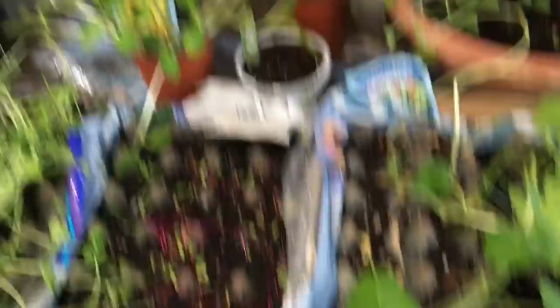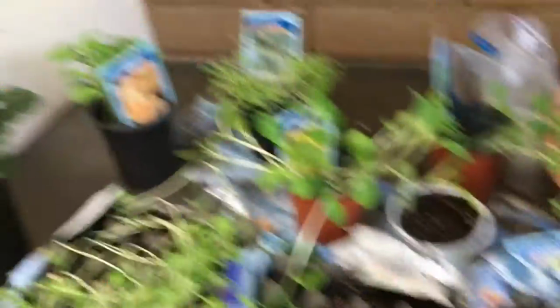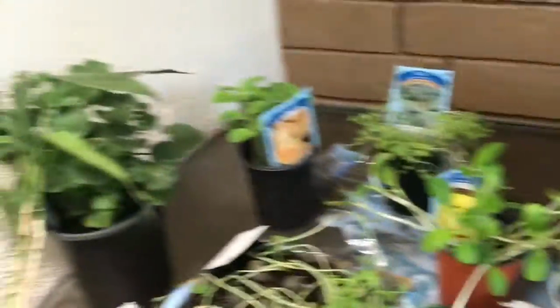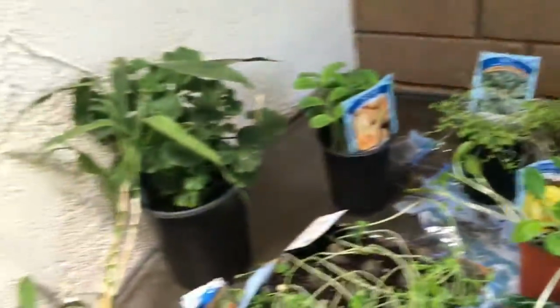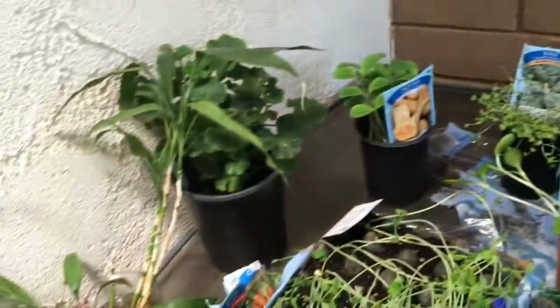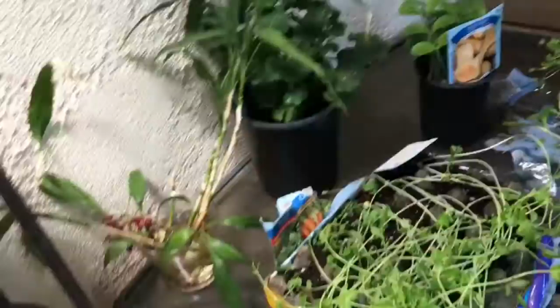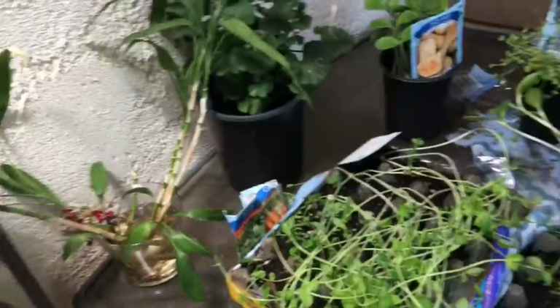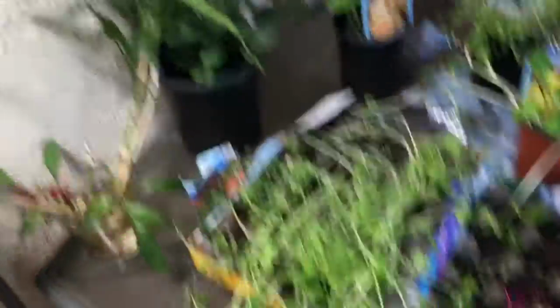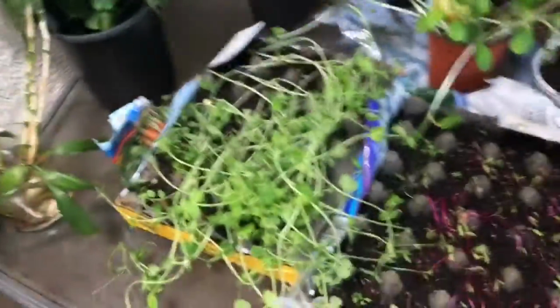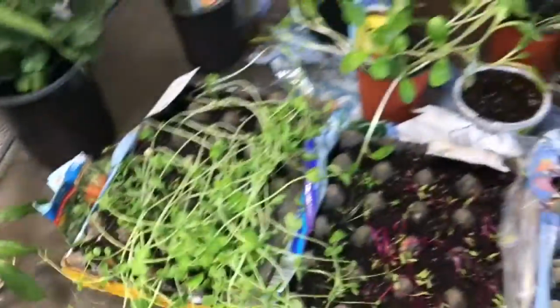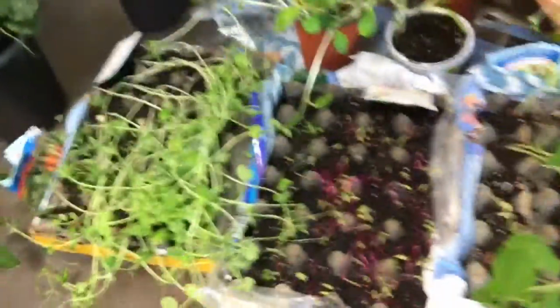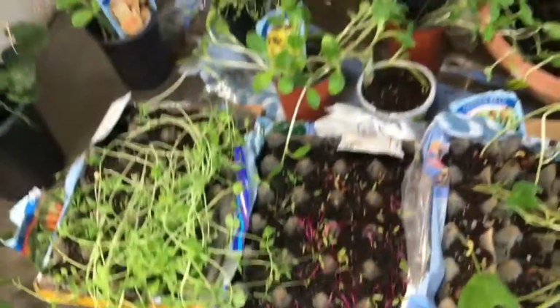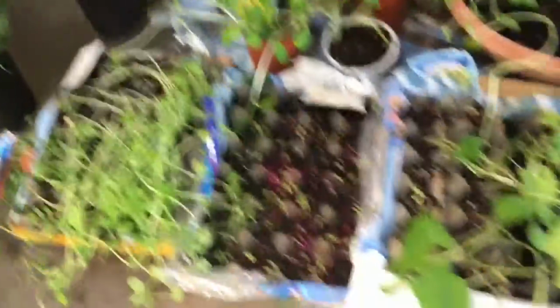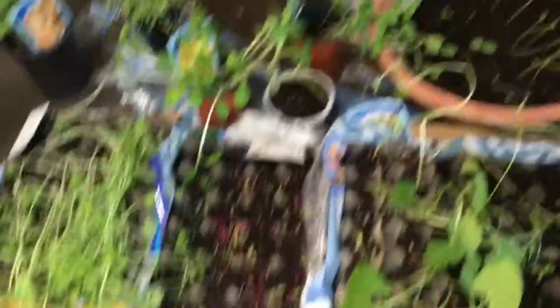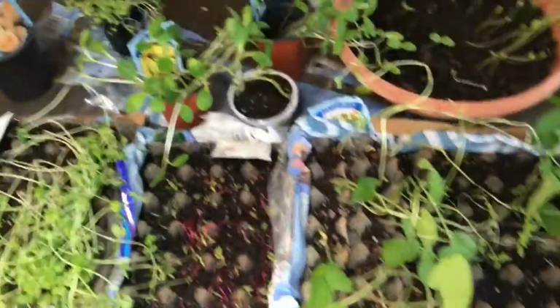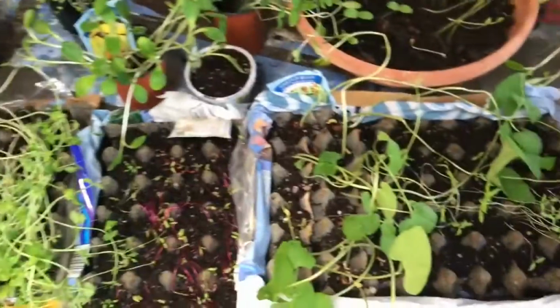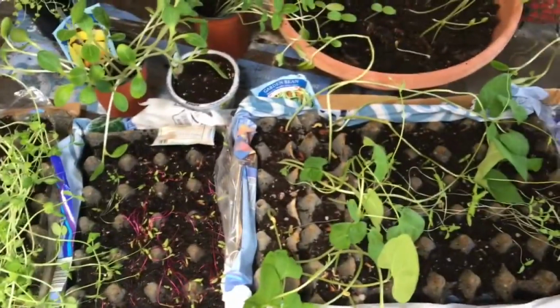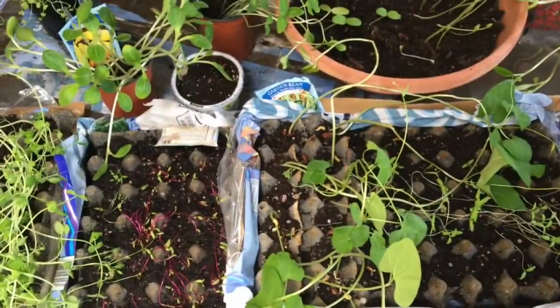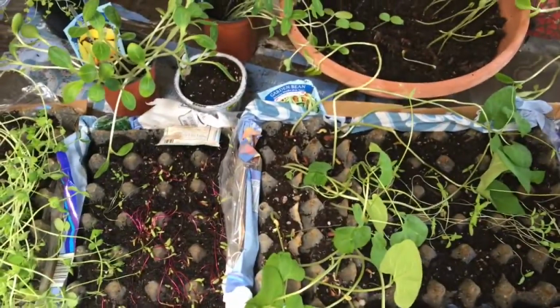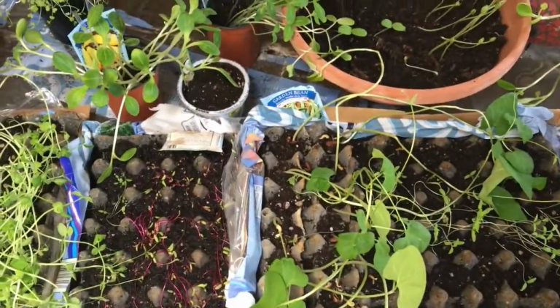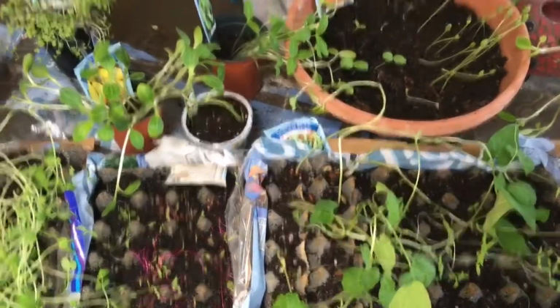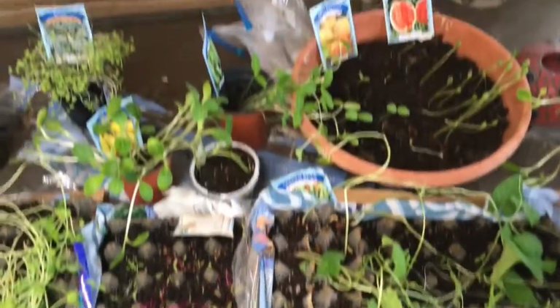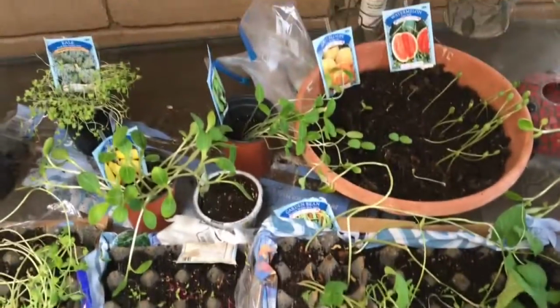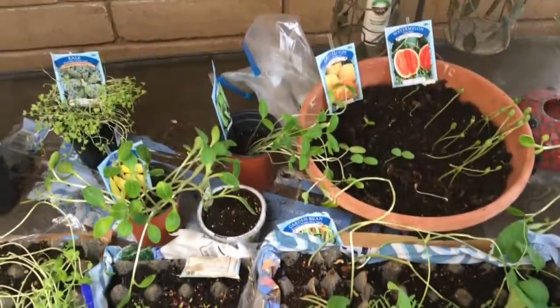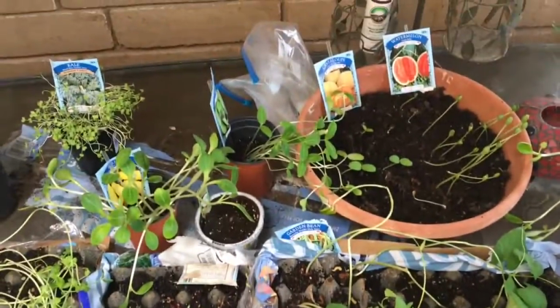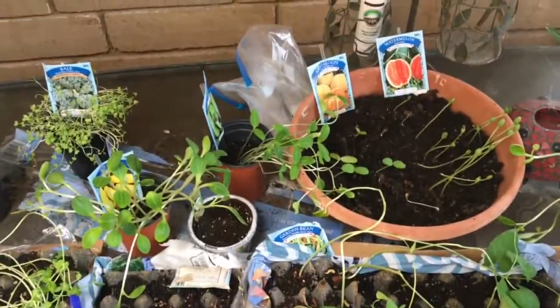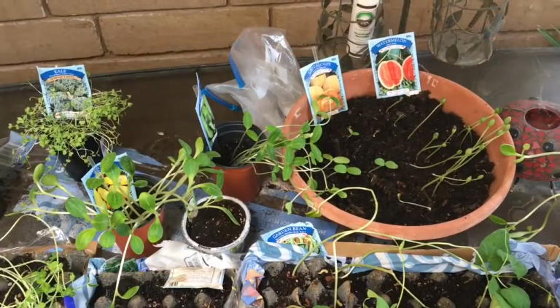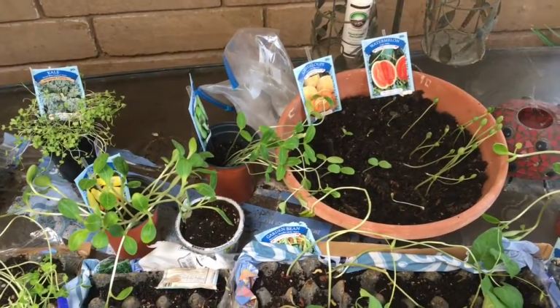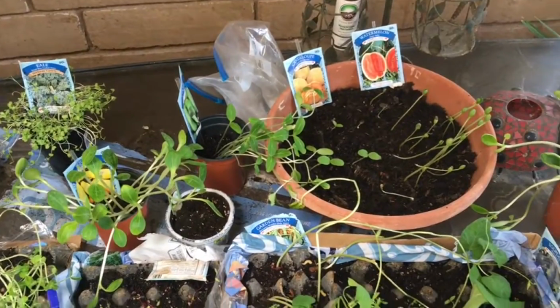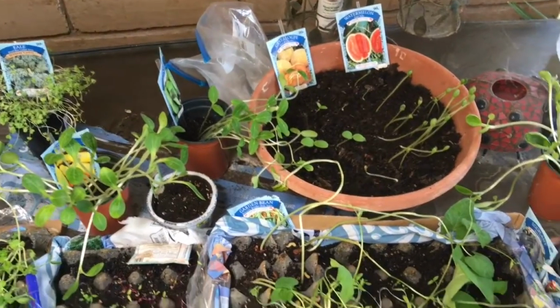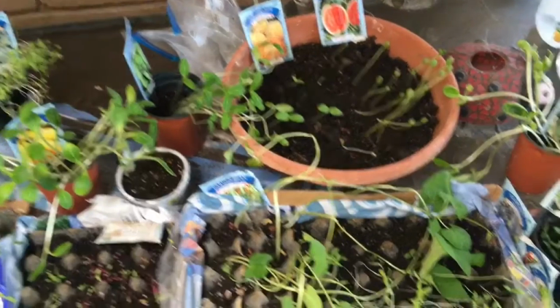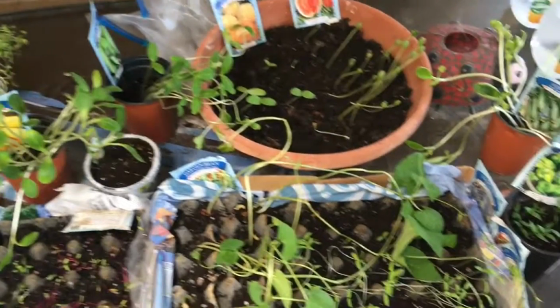You can see my beets down there — the red ones. I love beets. I'm super excited about those as well.